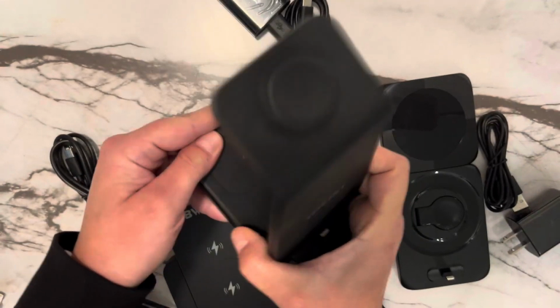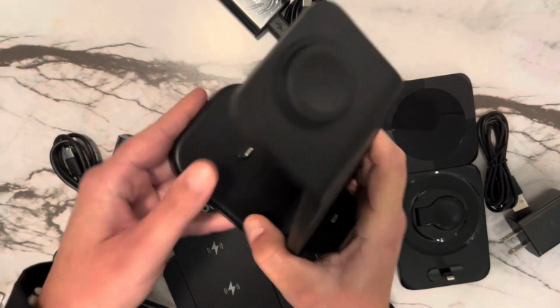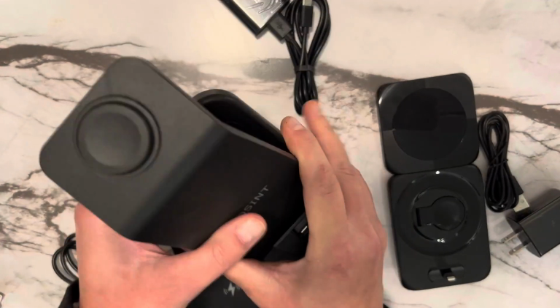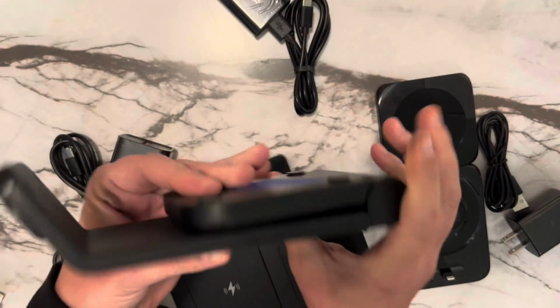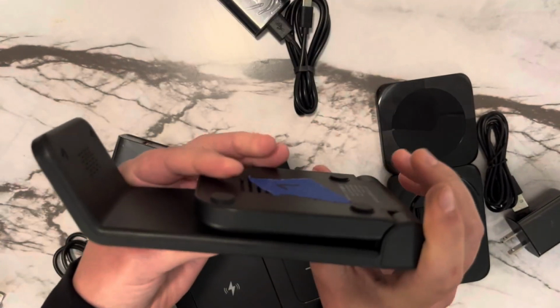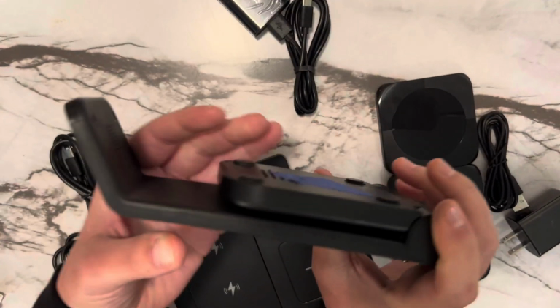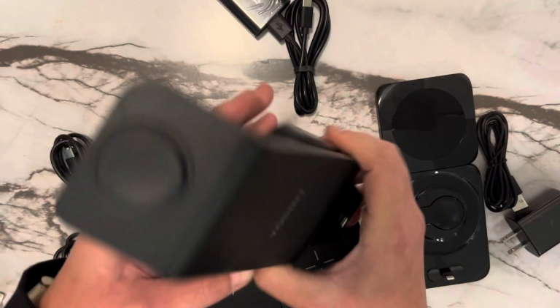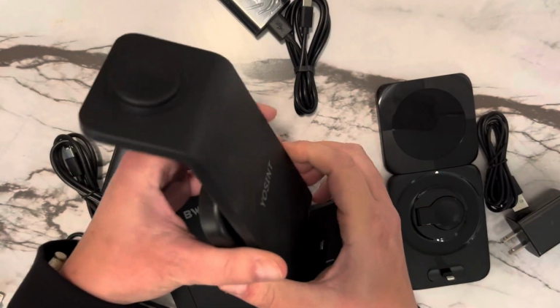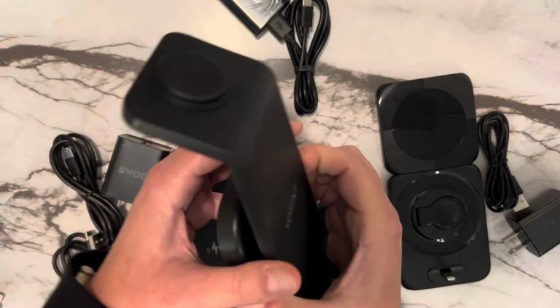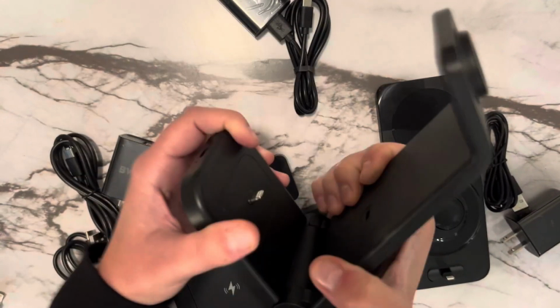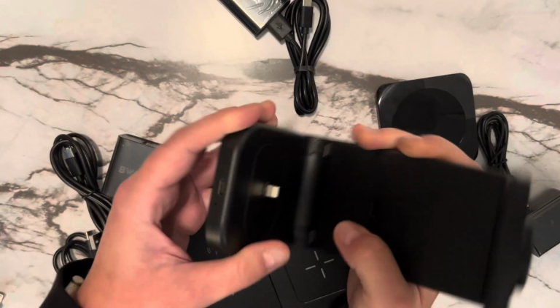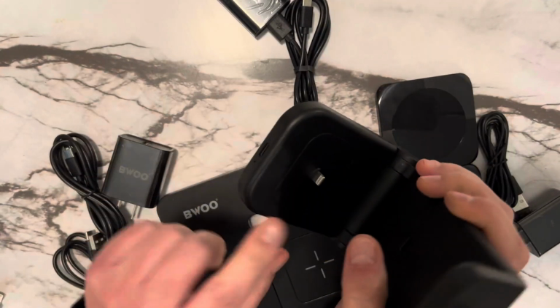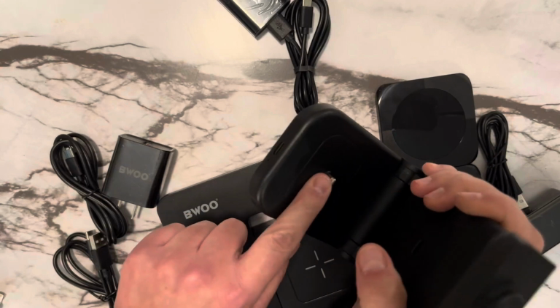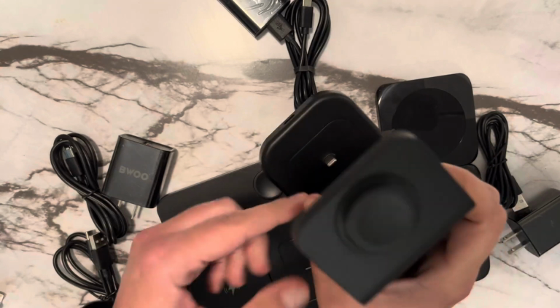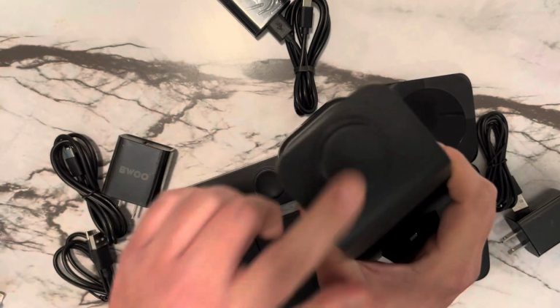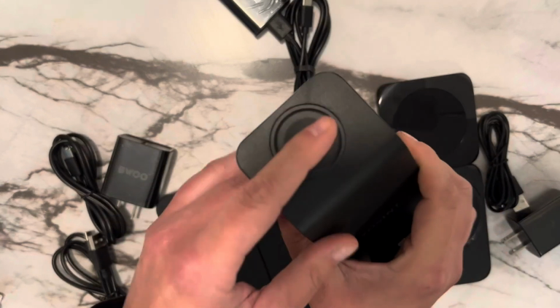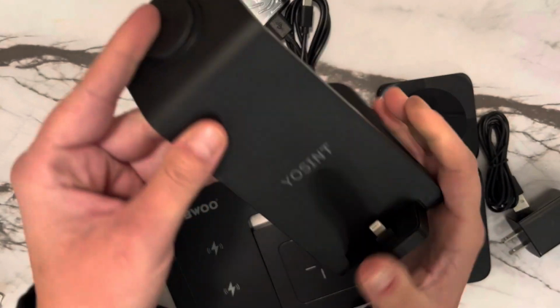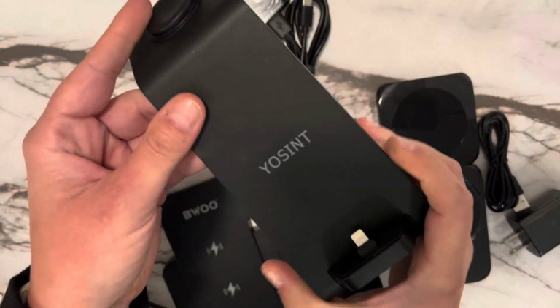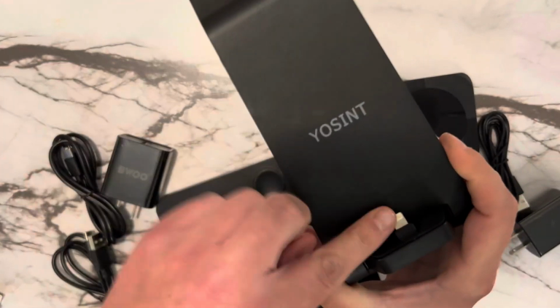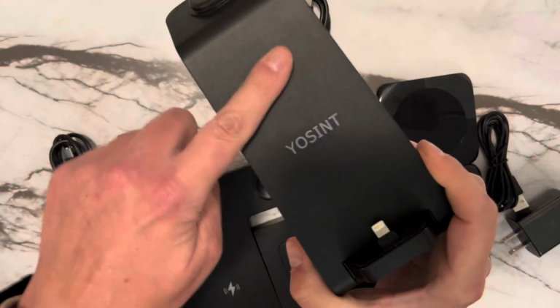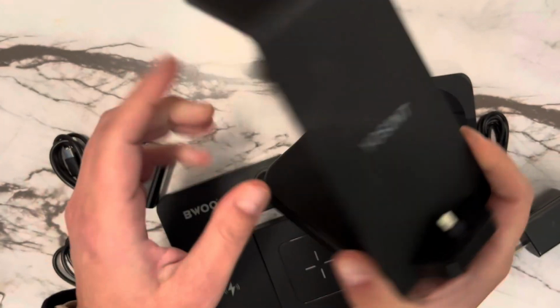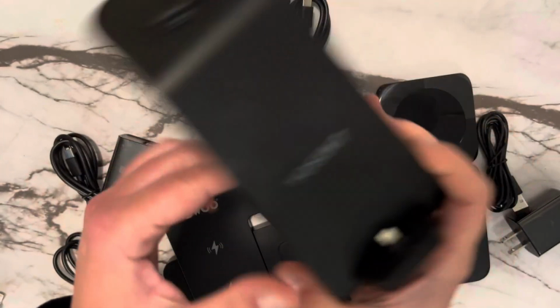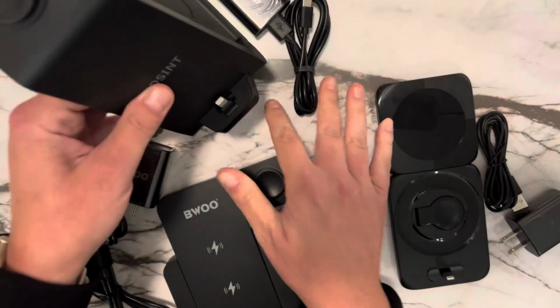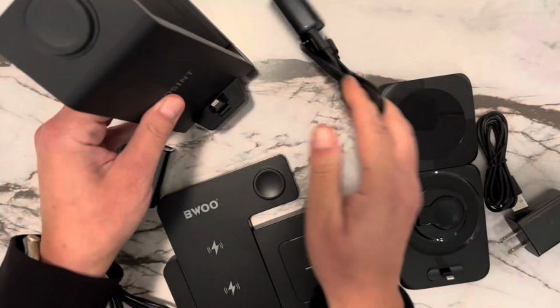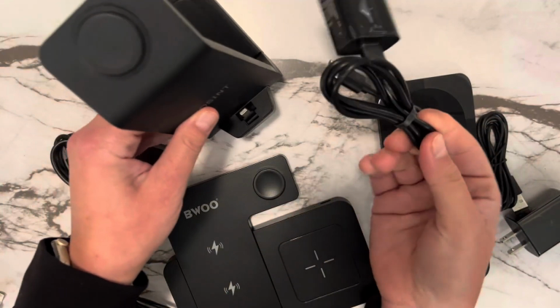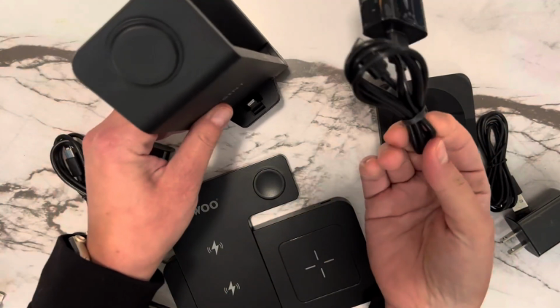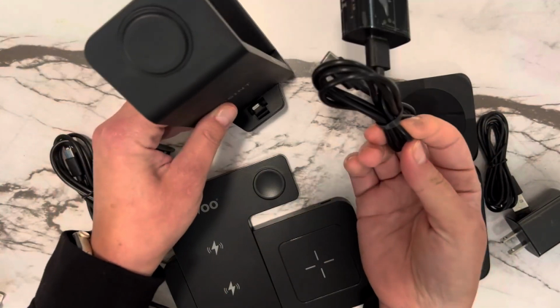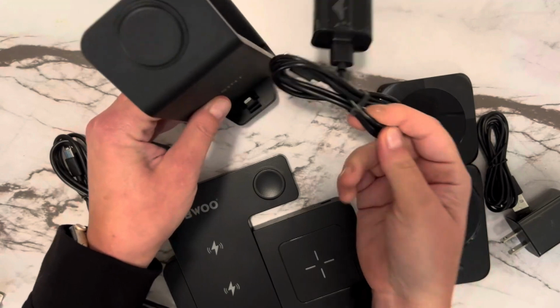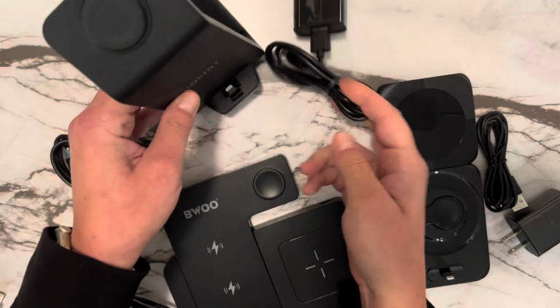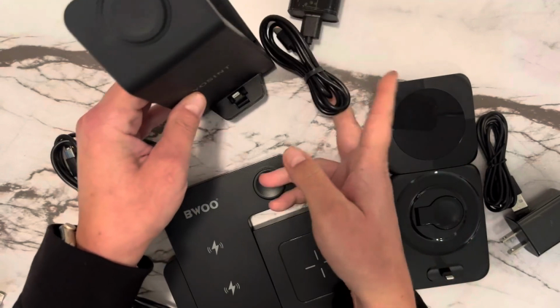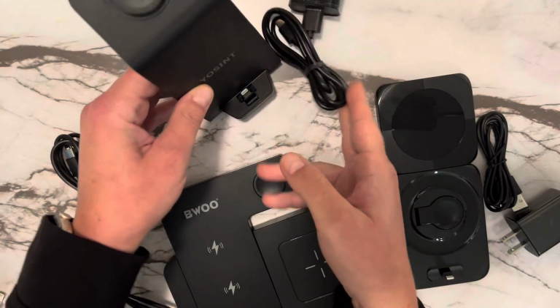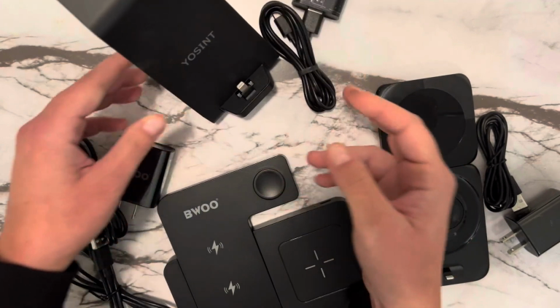This one is easy to fold up and travel with. Just unfold it. Your AirPods go here, Apple Watch here, phone on the front. It does come with a power cord and charging block.